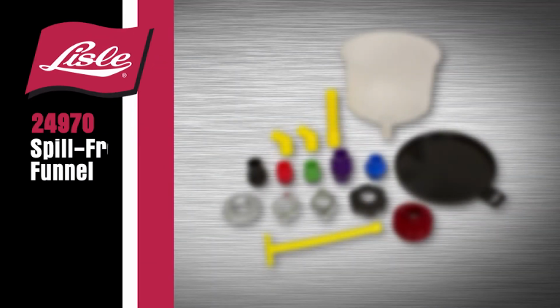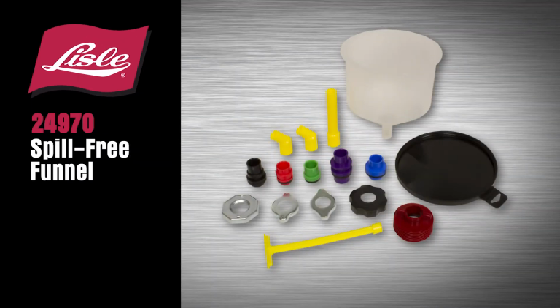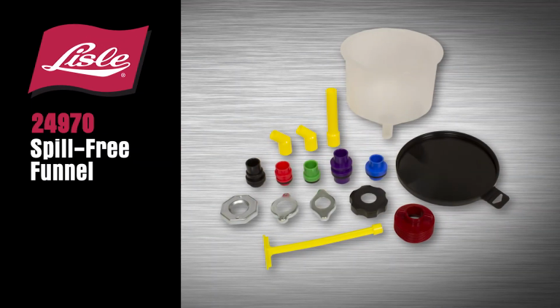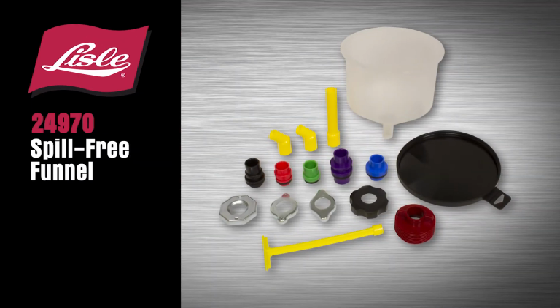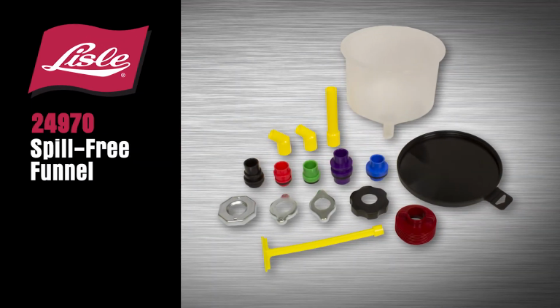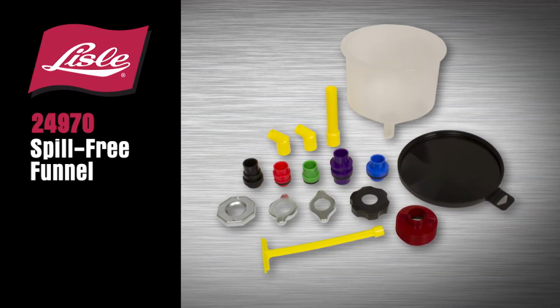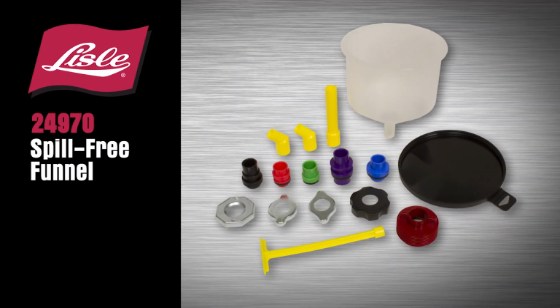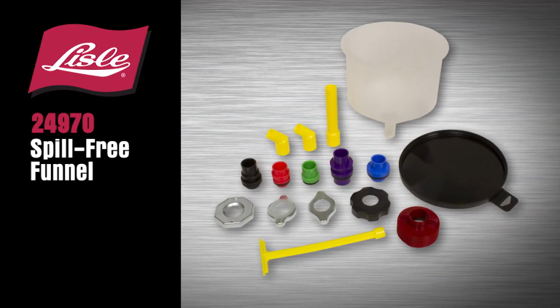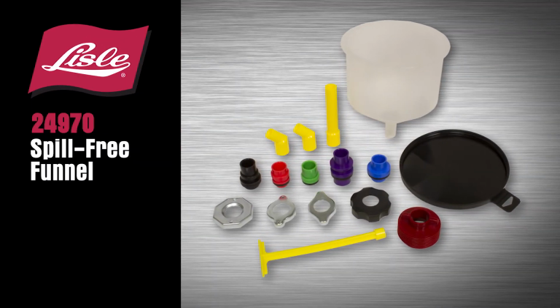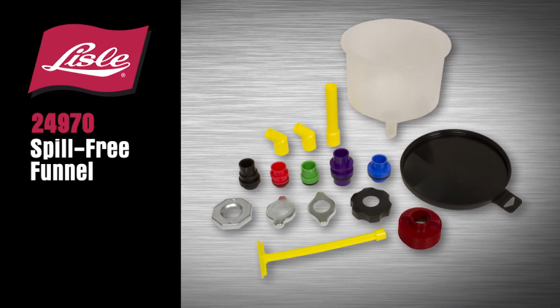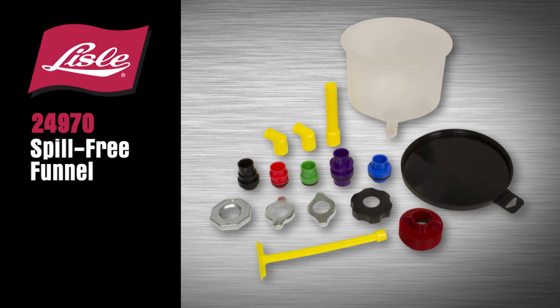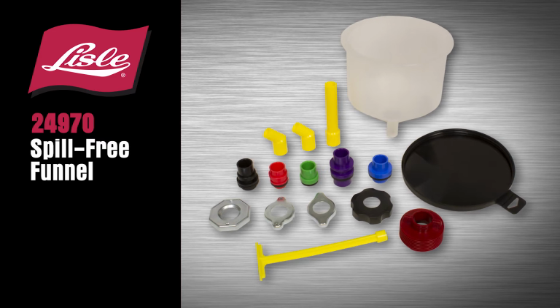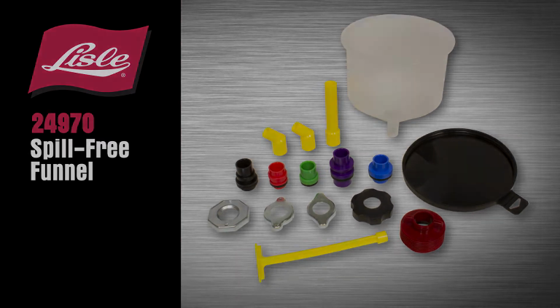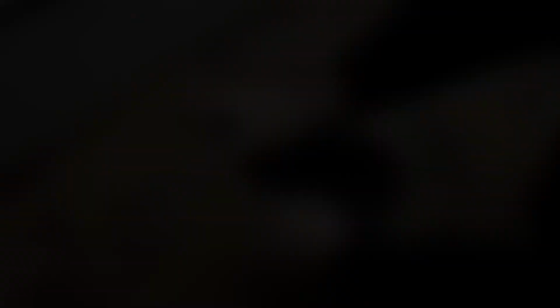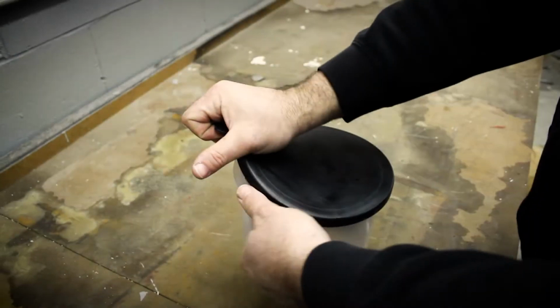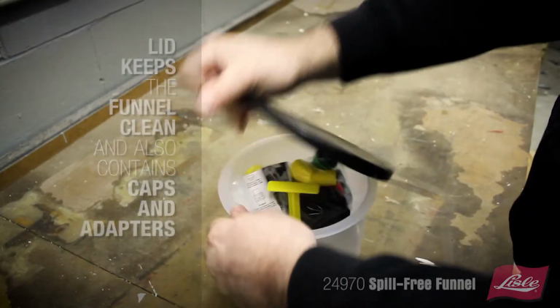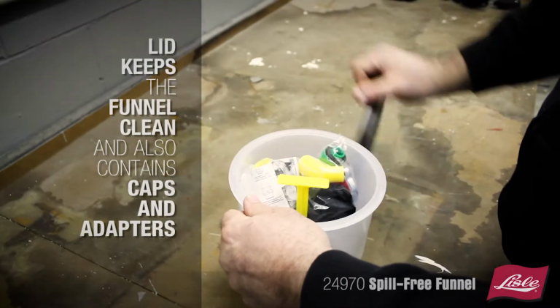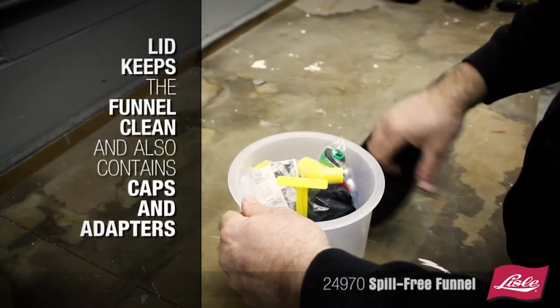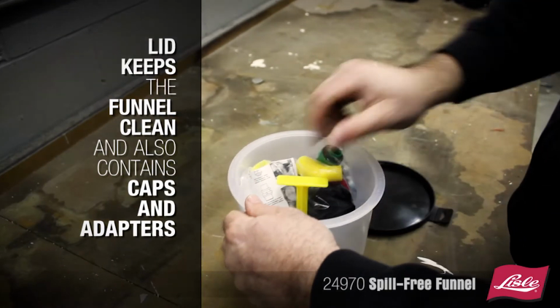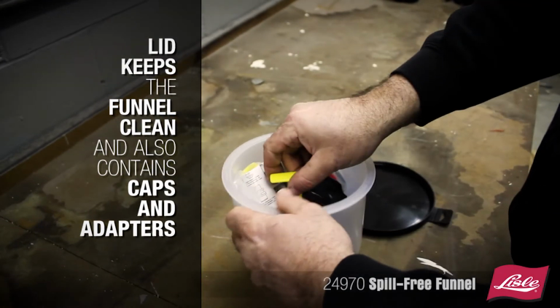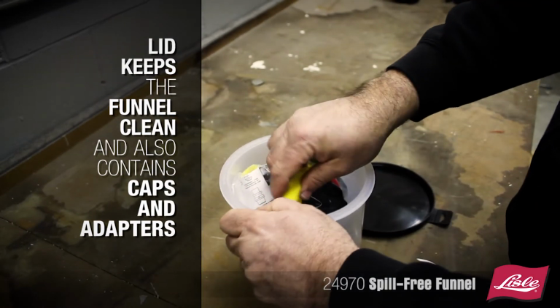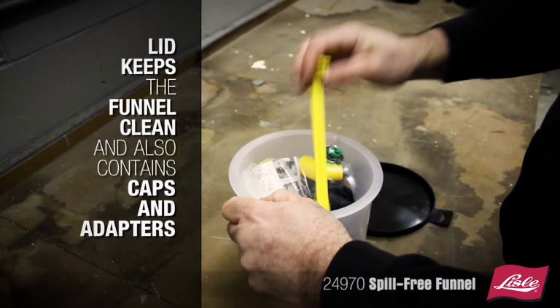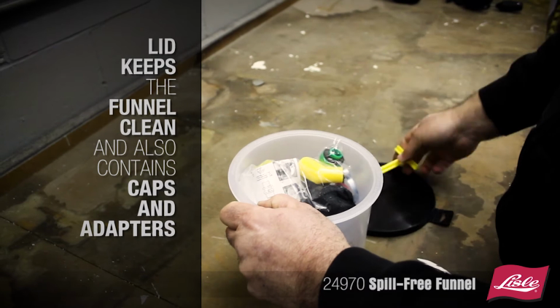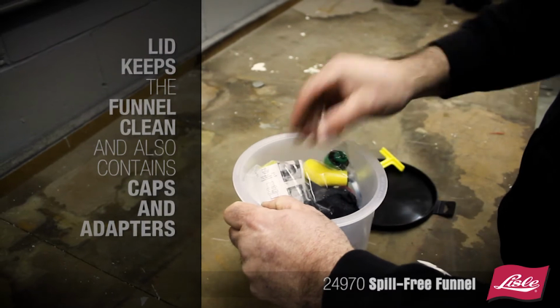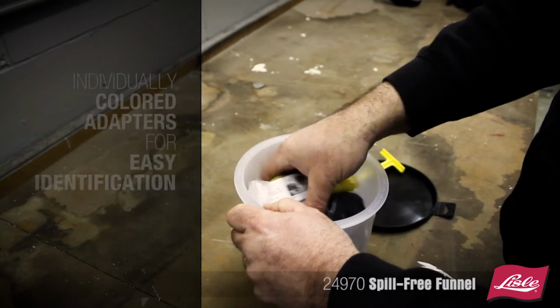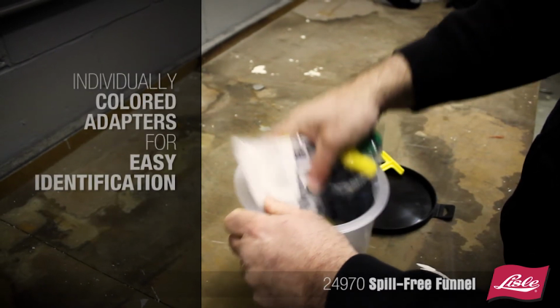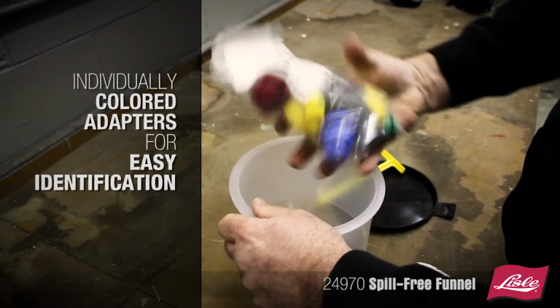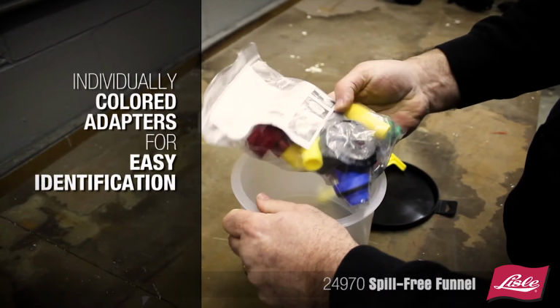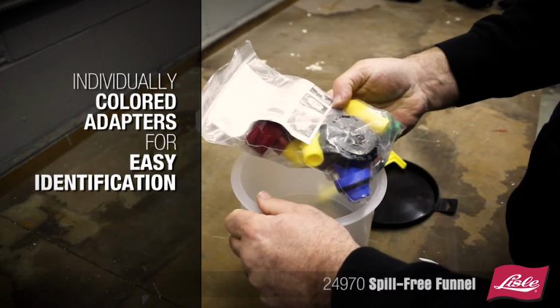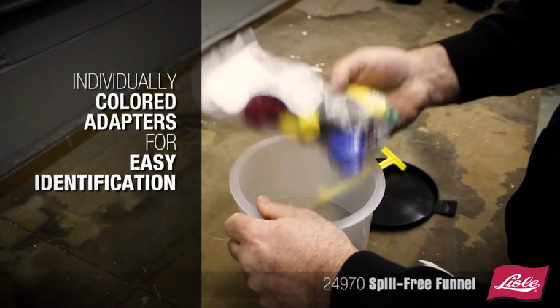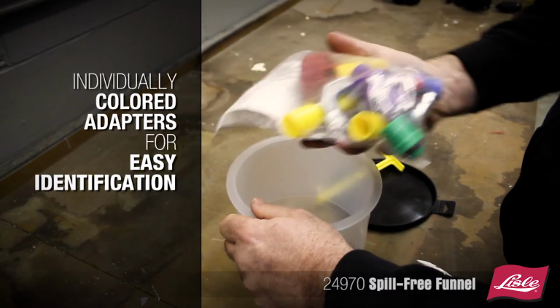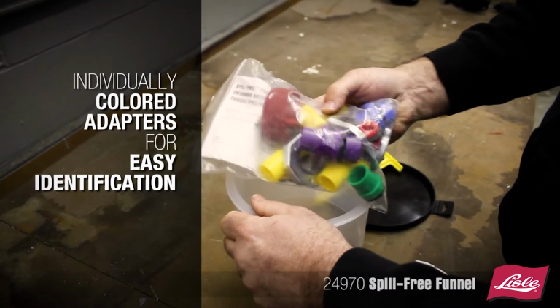Introducing the Lyle 24970 Spill-Free Funnel. The lid keeps the funnel clean and also contains all the caps and adapters. Now with individual colored adapters for easy identification.